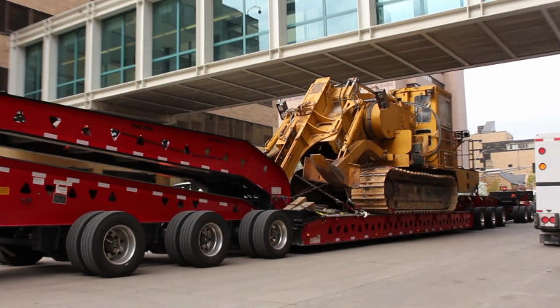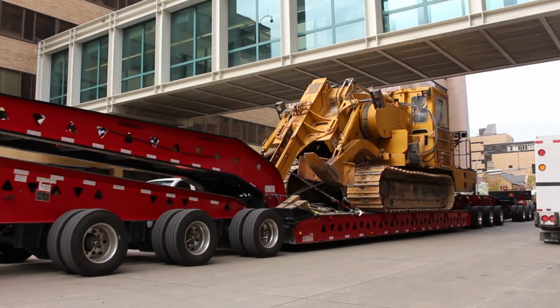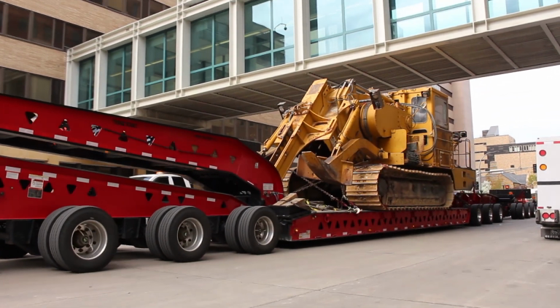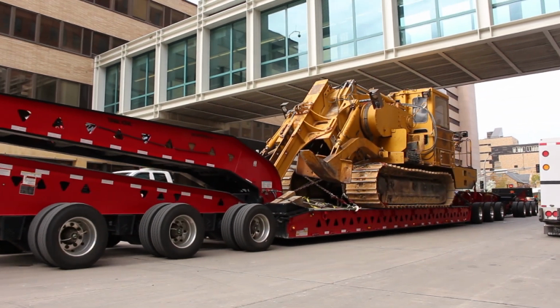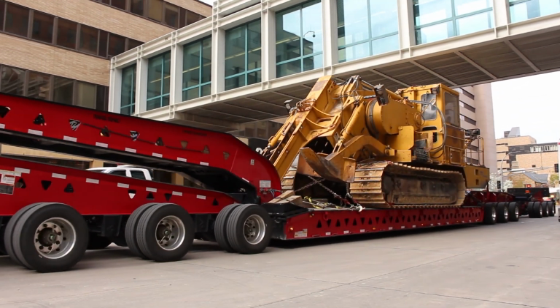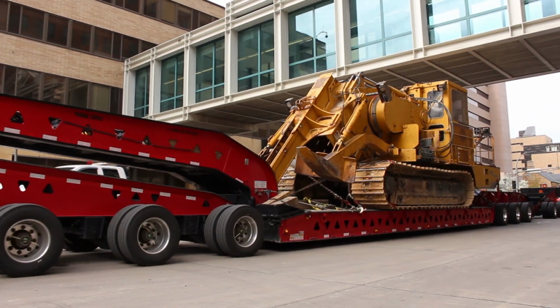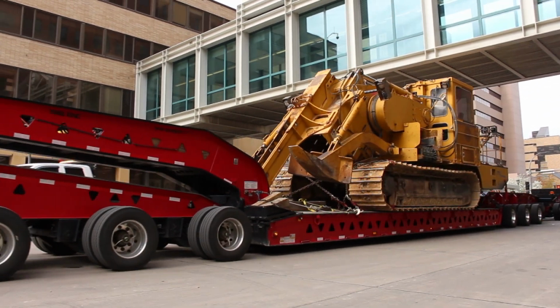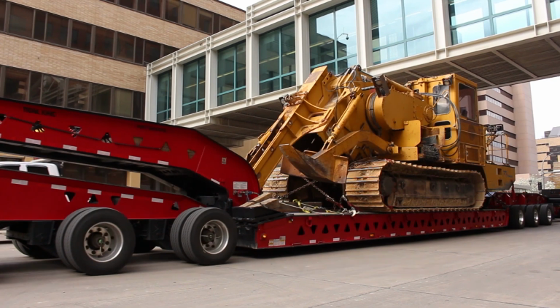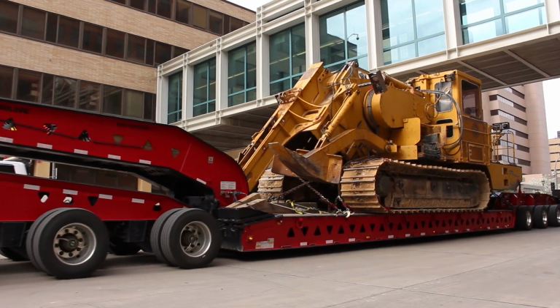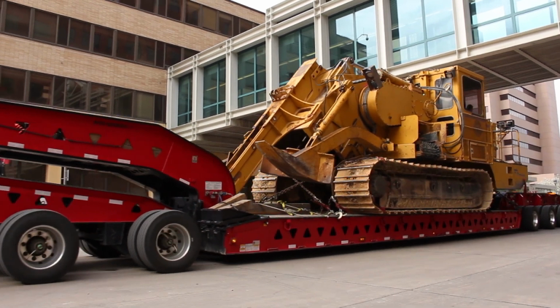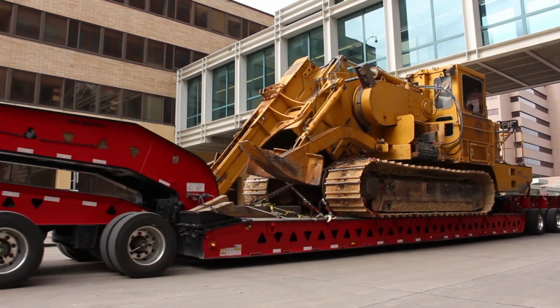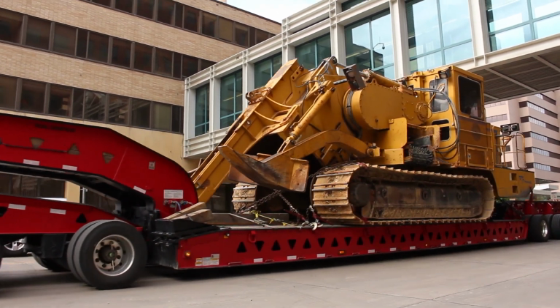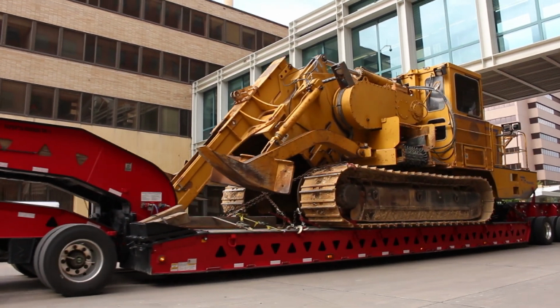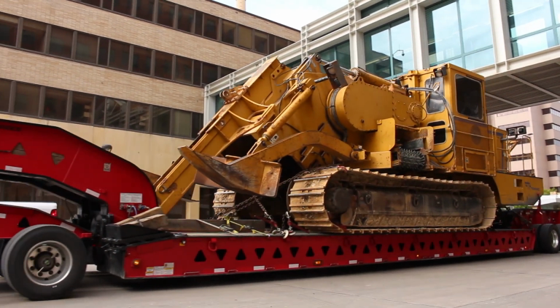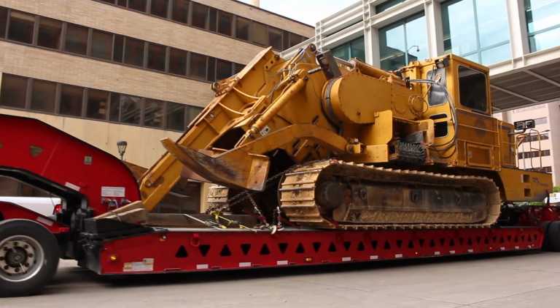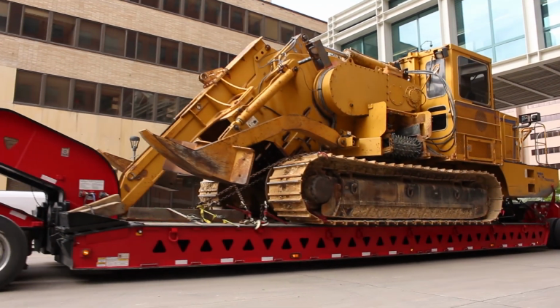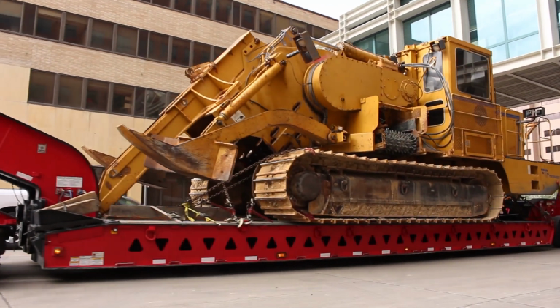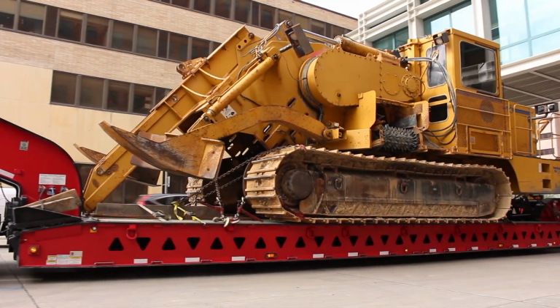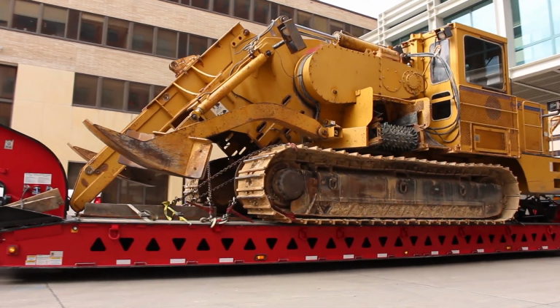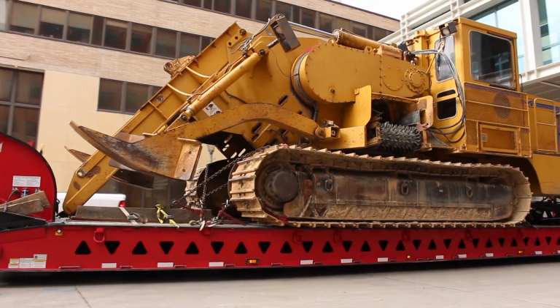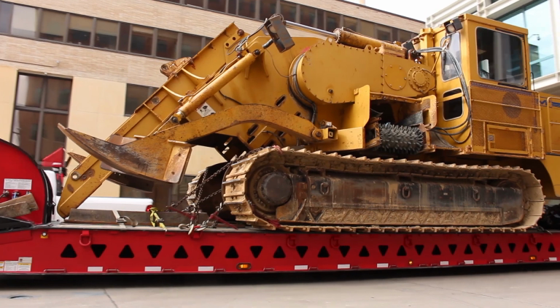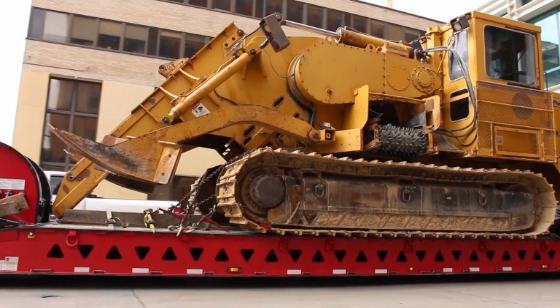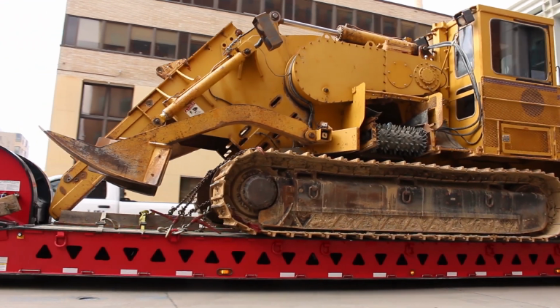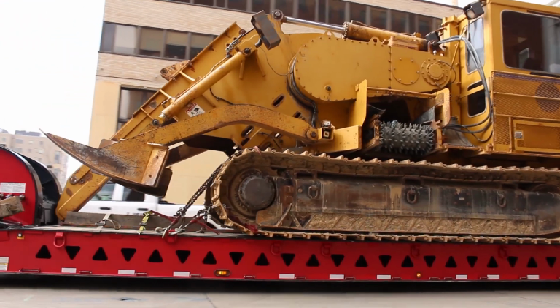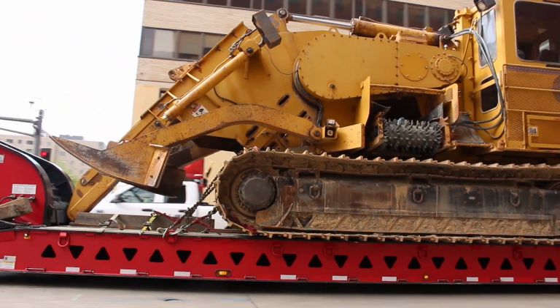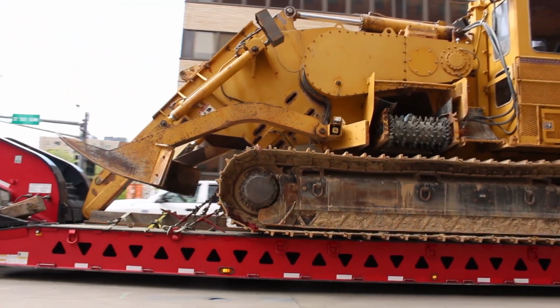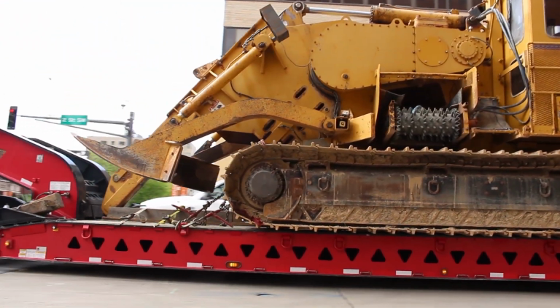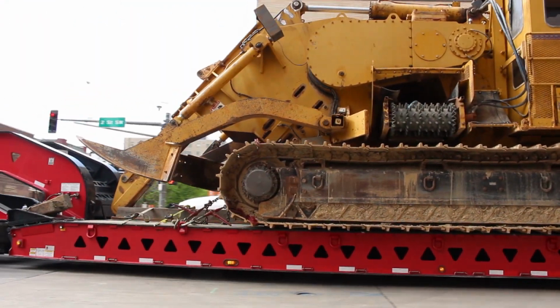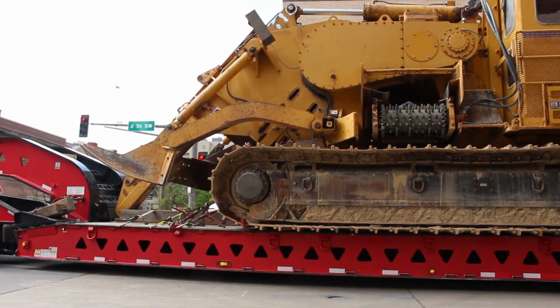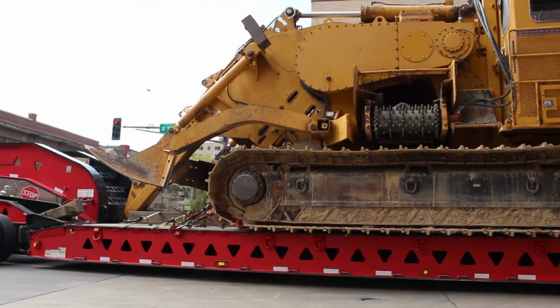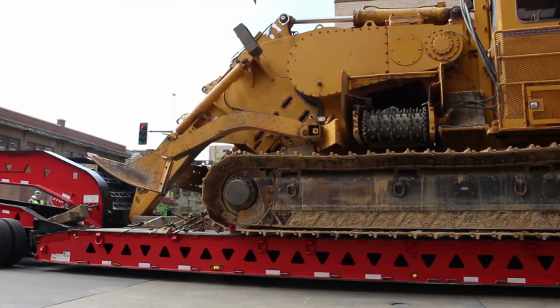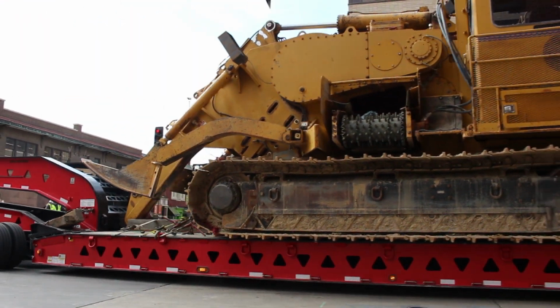It came from Milwaukee in two pieces. The trailer that held it had nine axles, so that's 18 tires to hold the weight of the main engine. The track and saw came on a separate trailer.